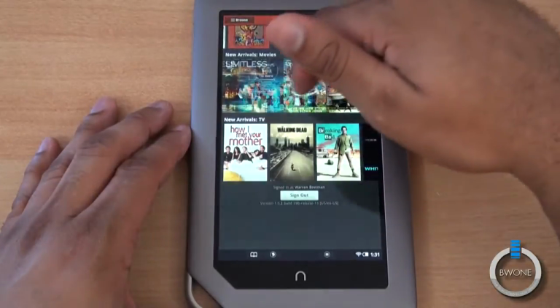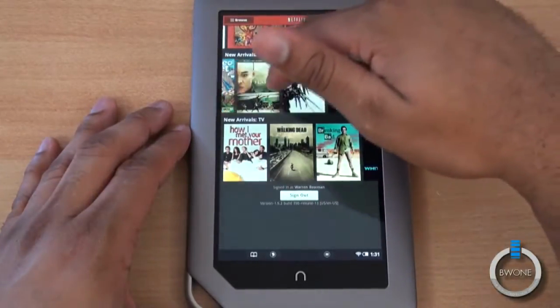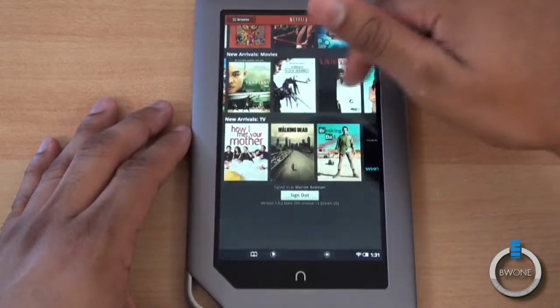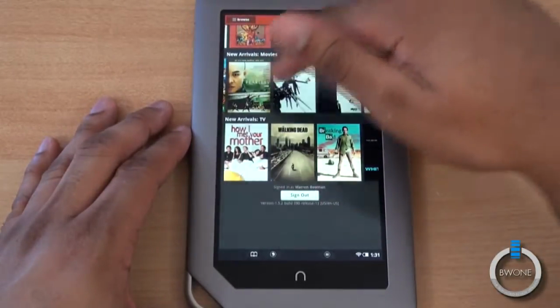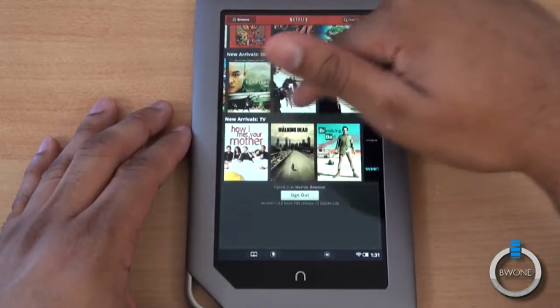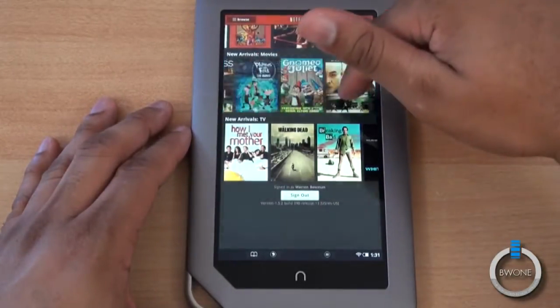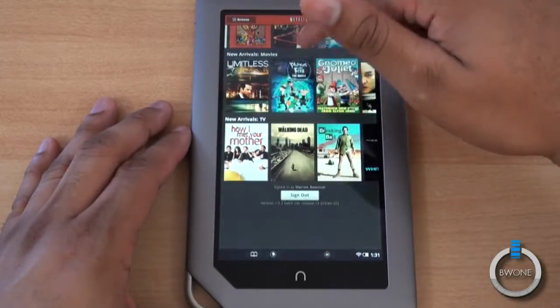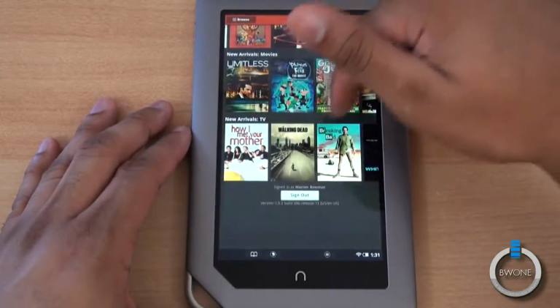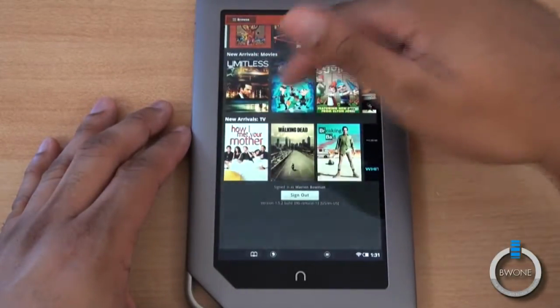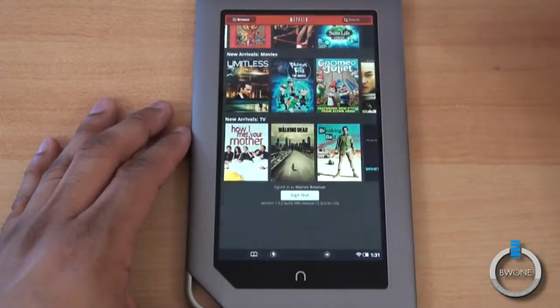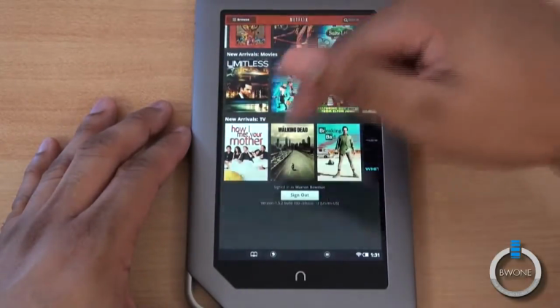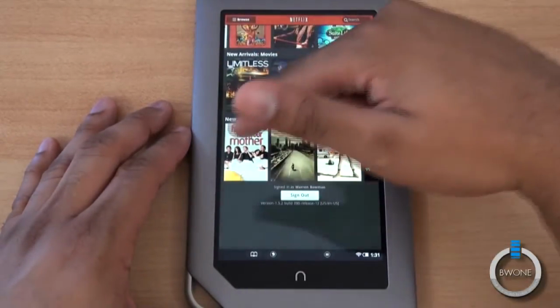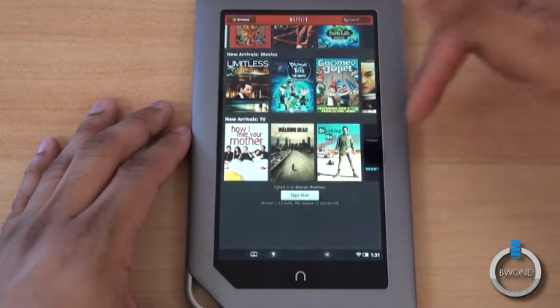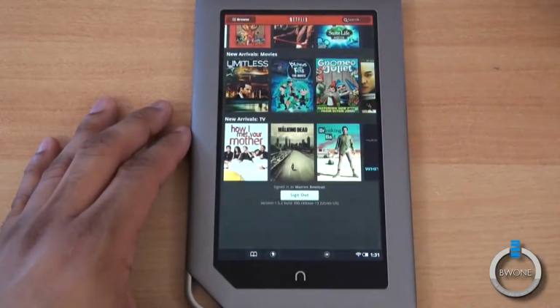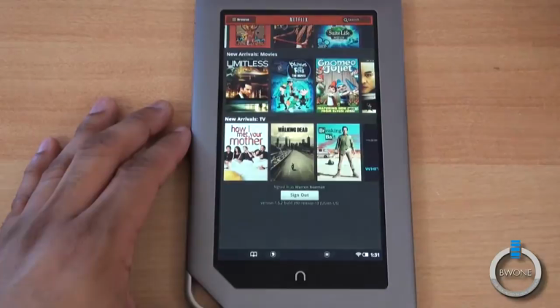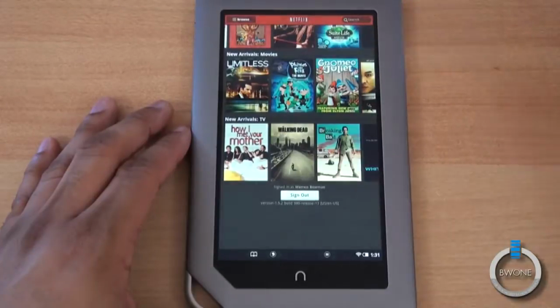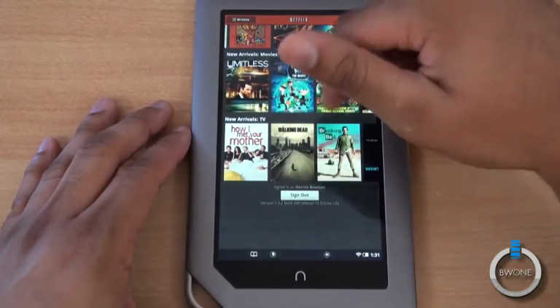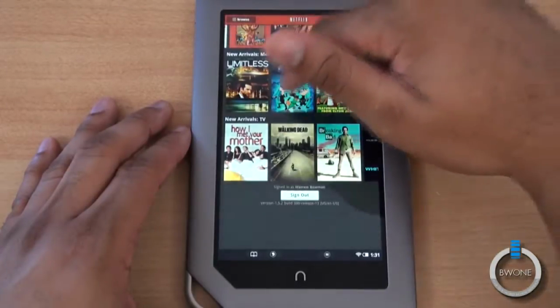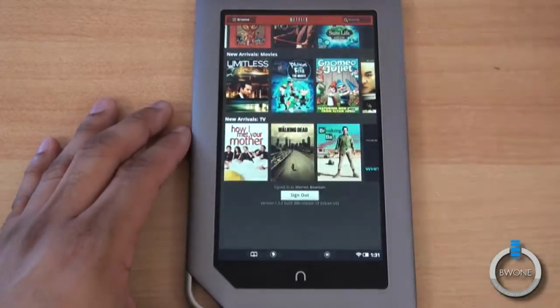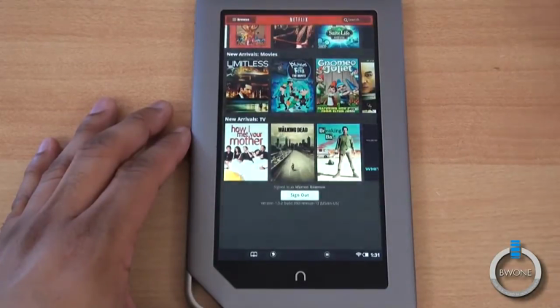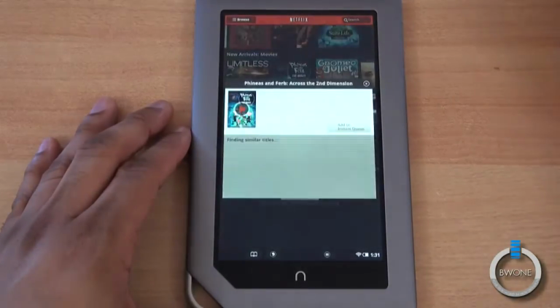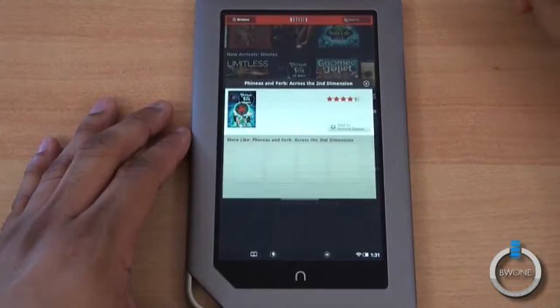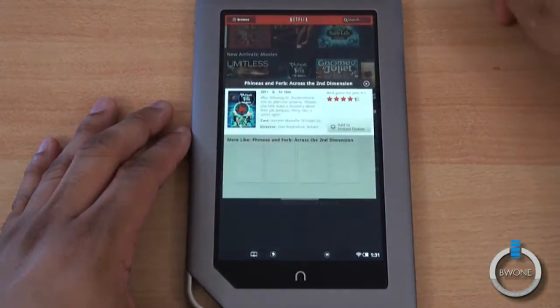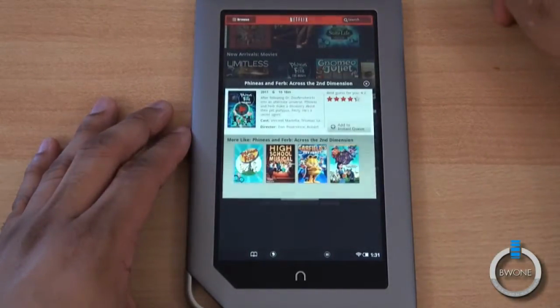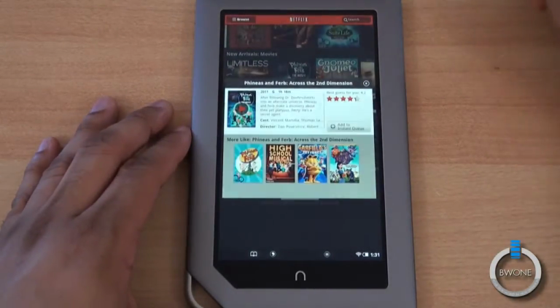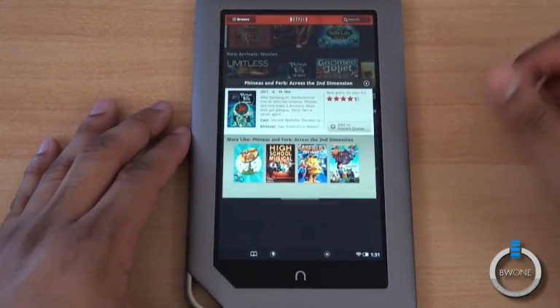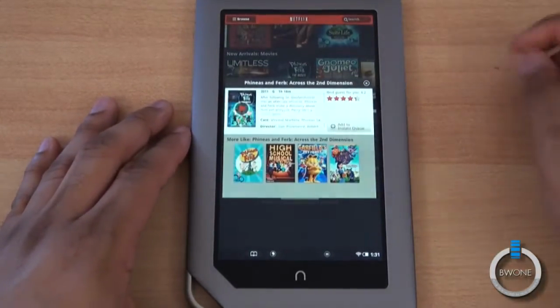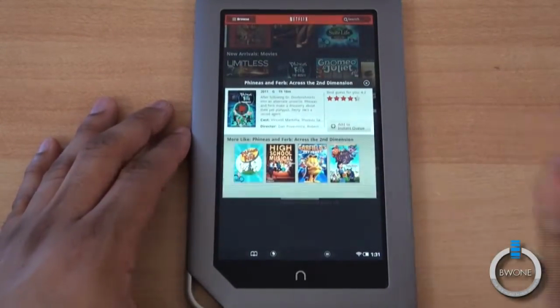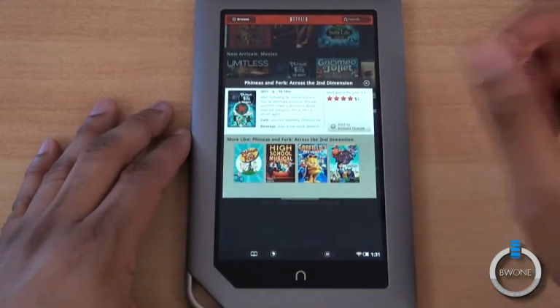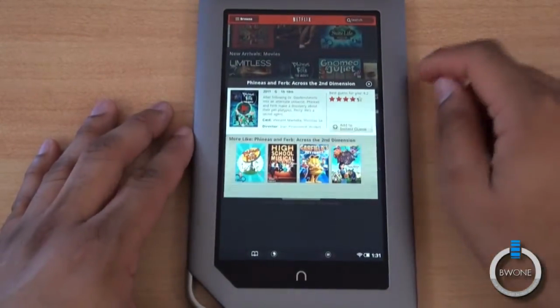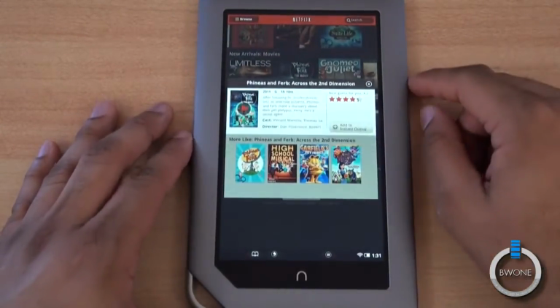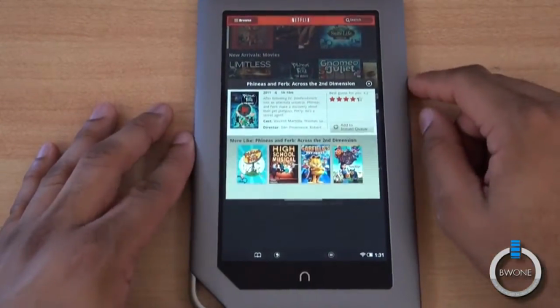New arrivals include movies like Limitless, Edward Scissorhands, Phineas and Ferb, How I Met Your Mother, and some TV shows. I'll check out Phineas and Ferb — awesome cartoon, by the way.